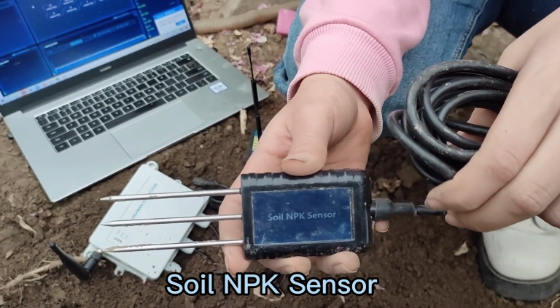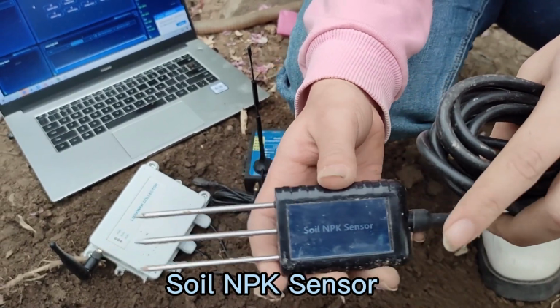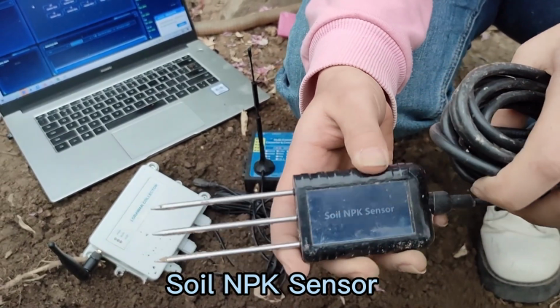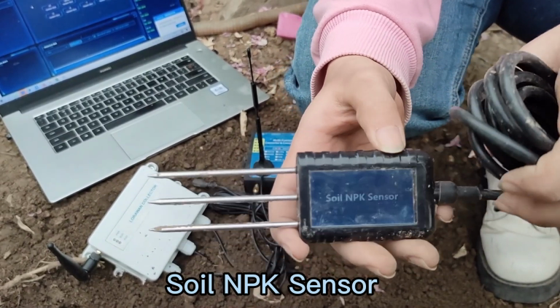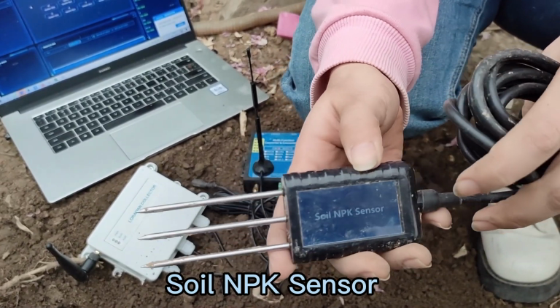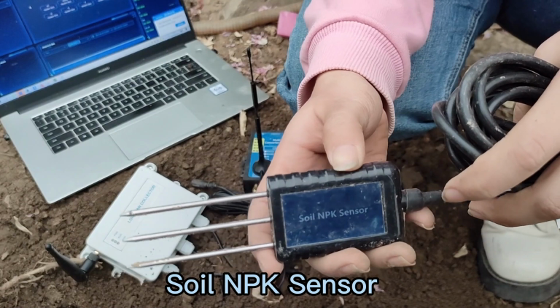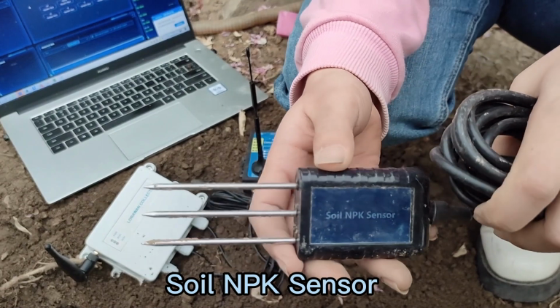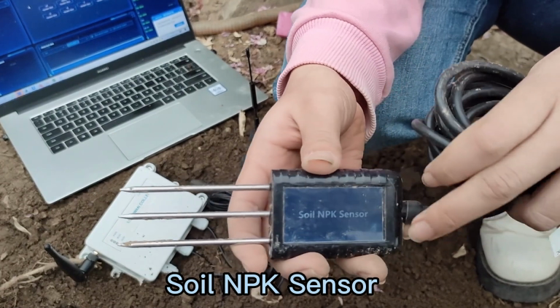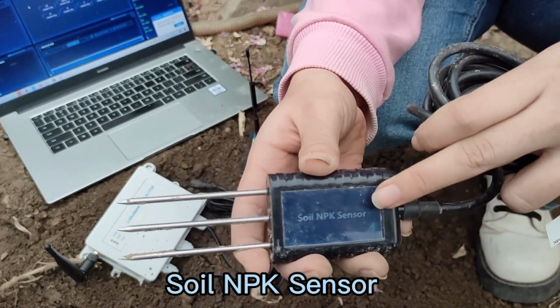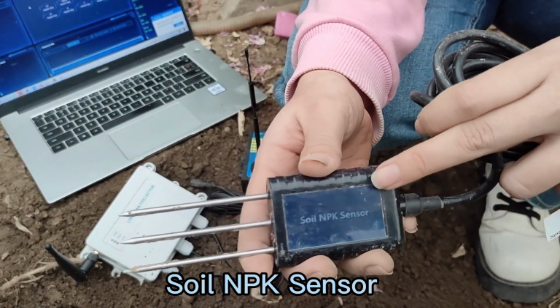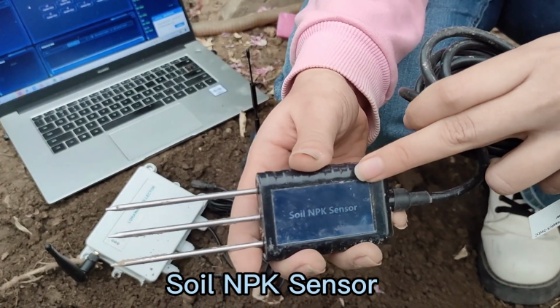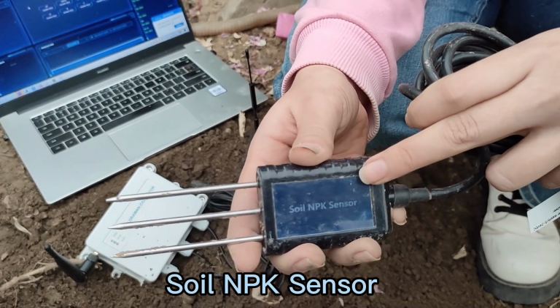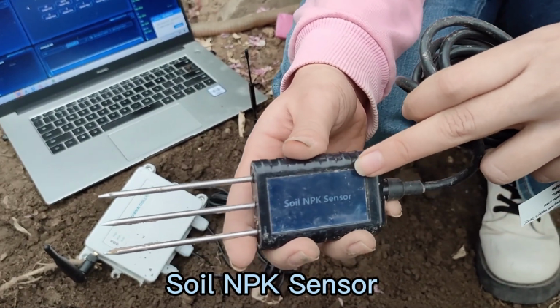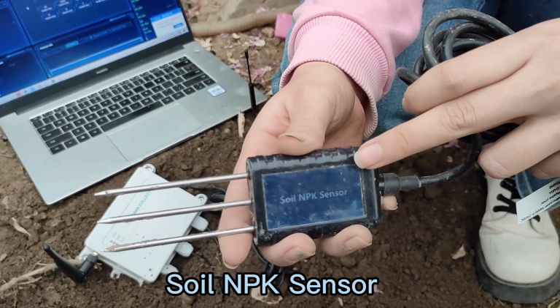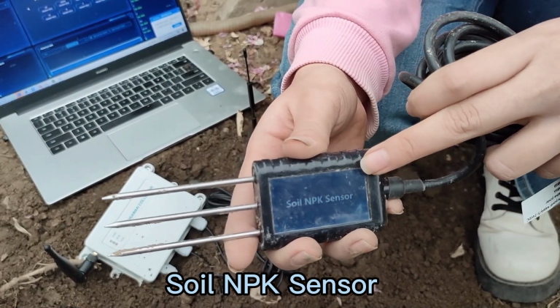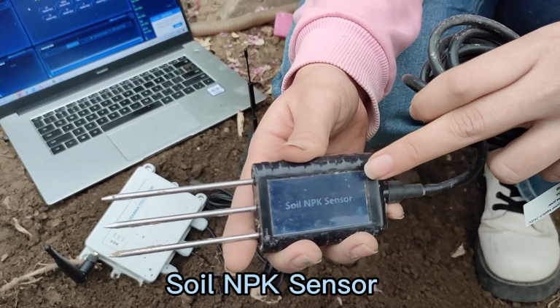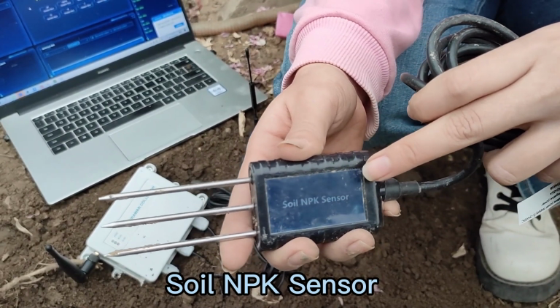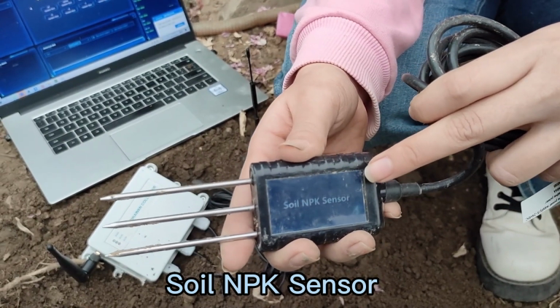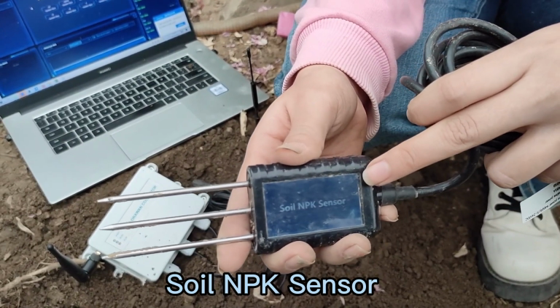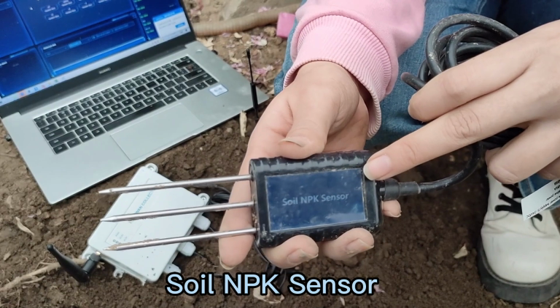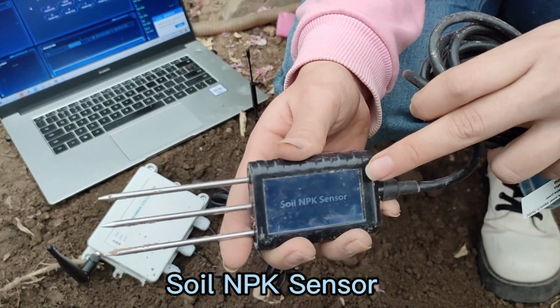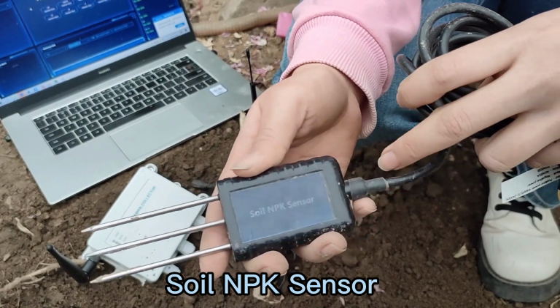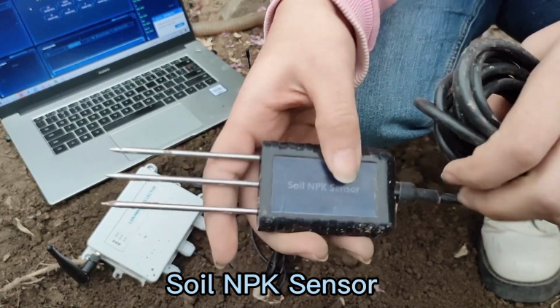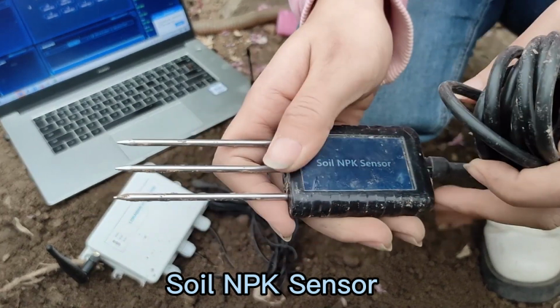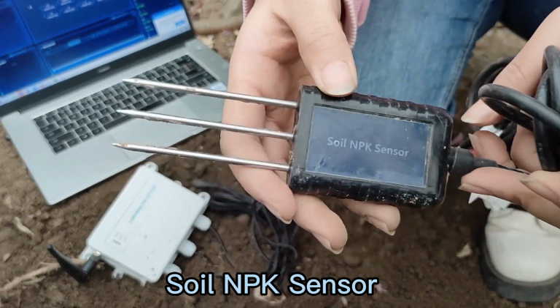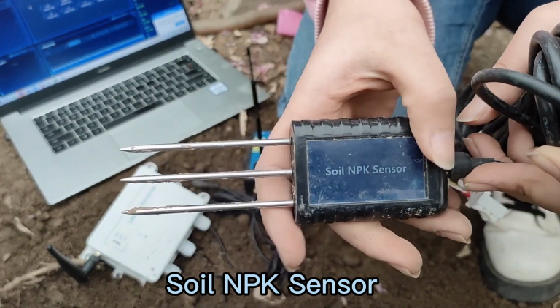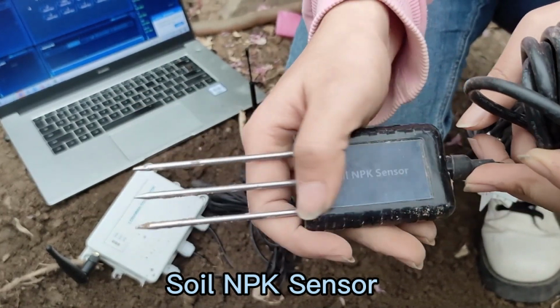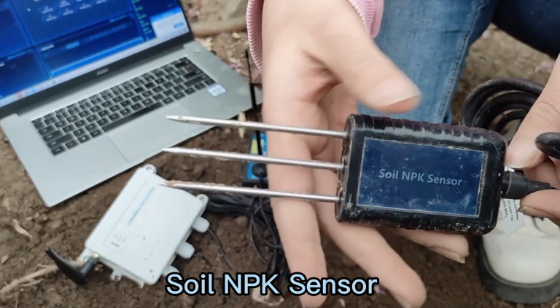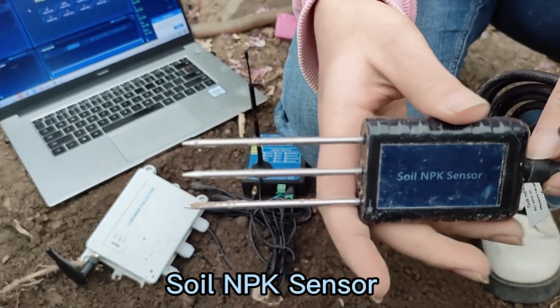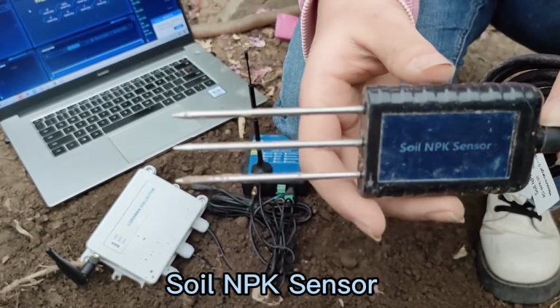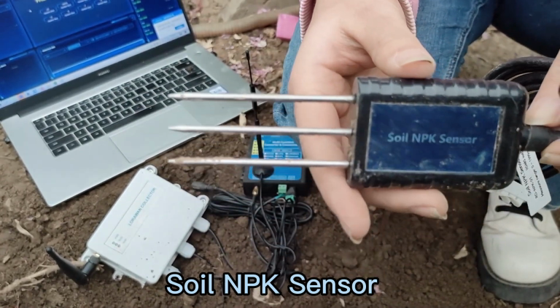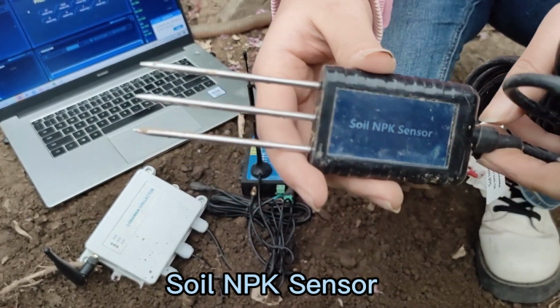Secondly, it can measure data in one time and the data is stable. You can view the real-time data in any corner of the world.